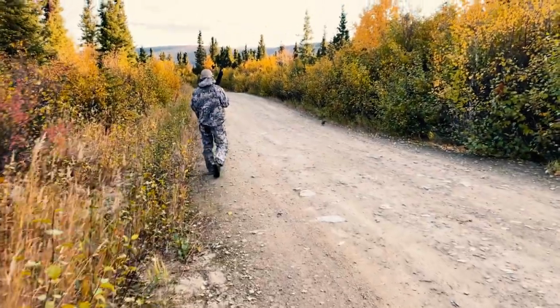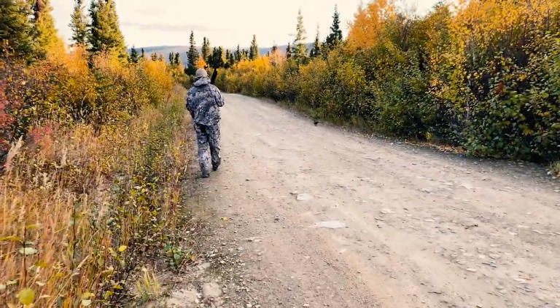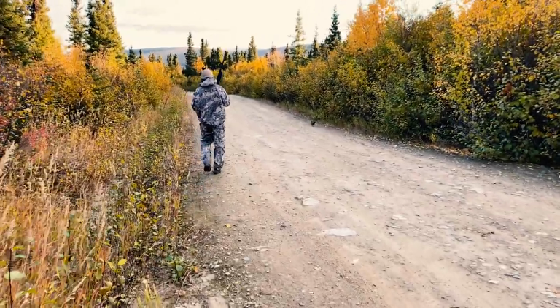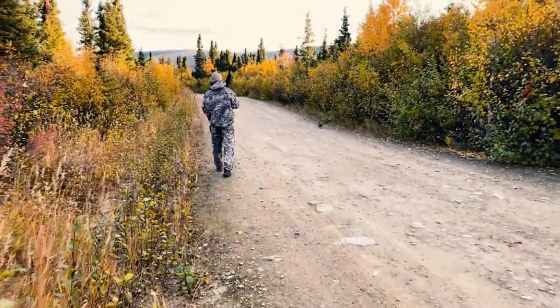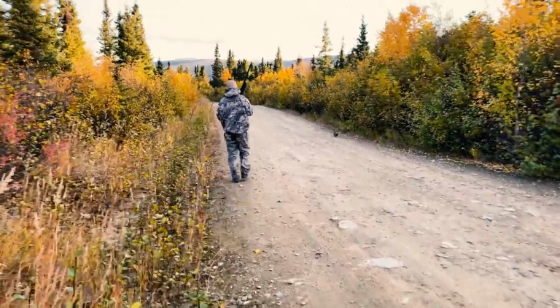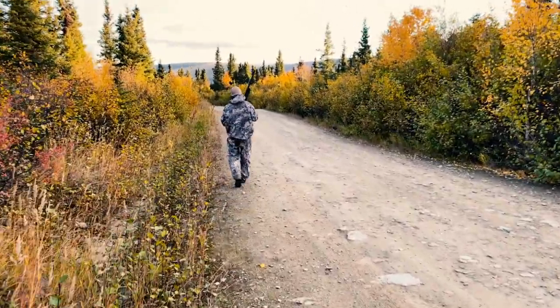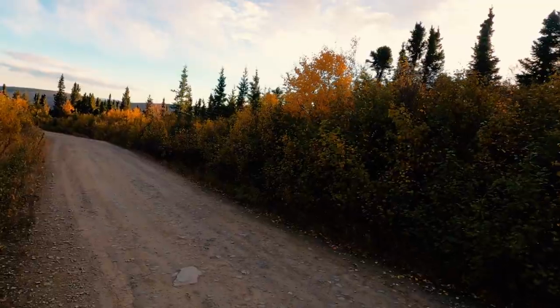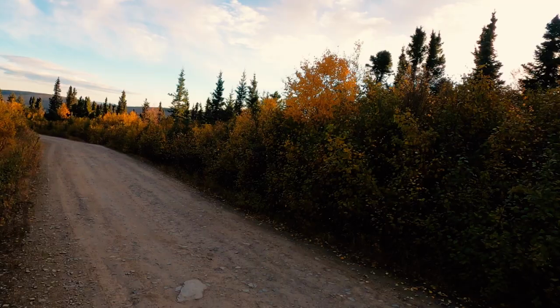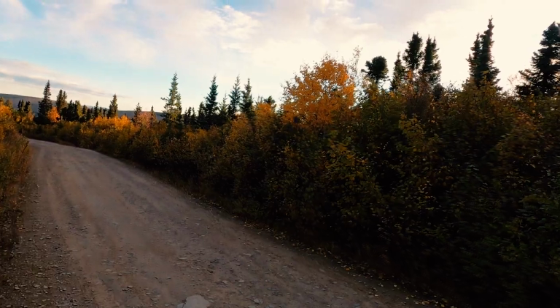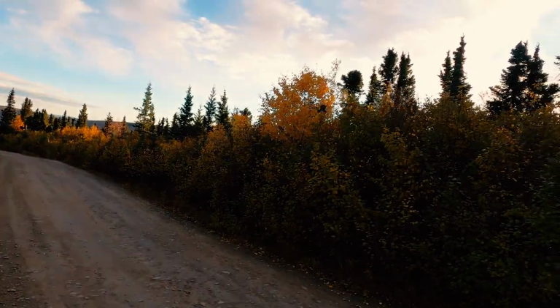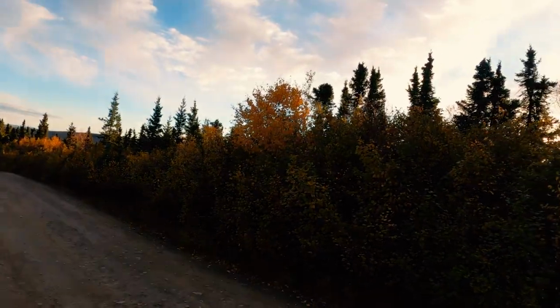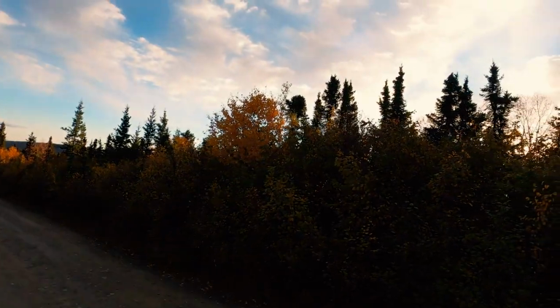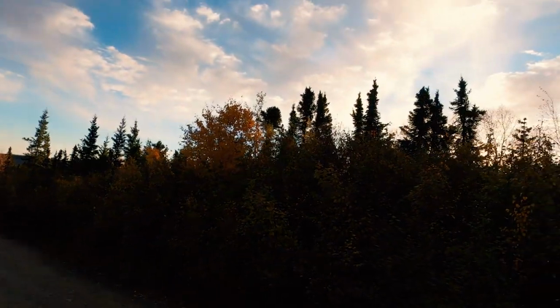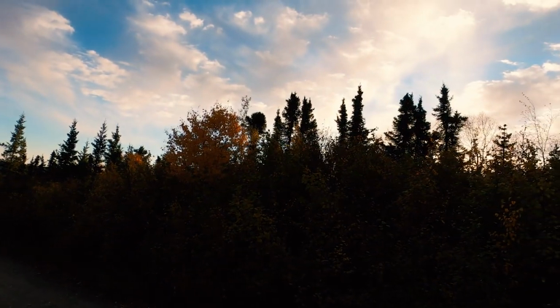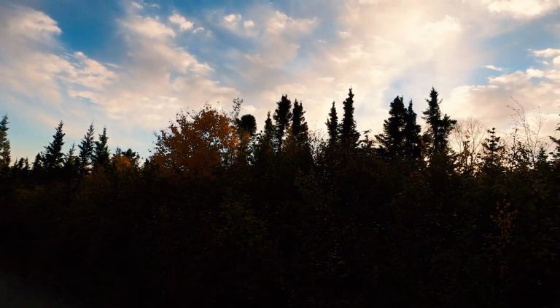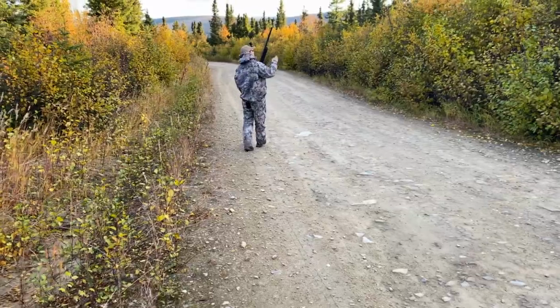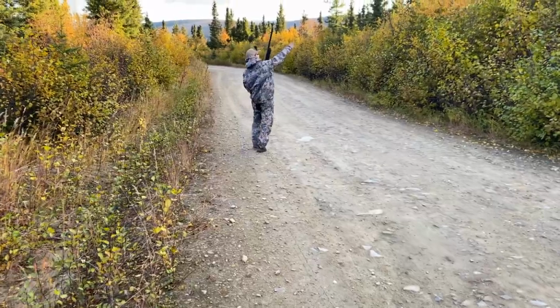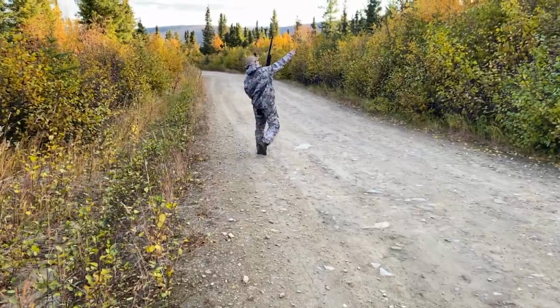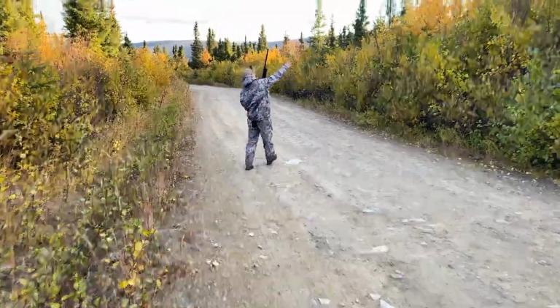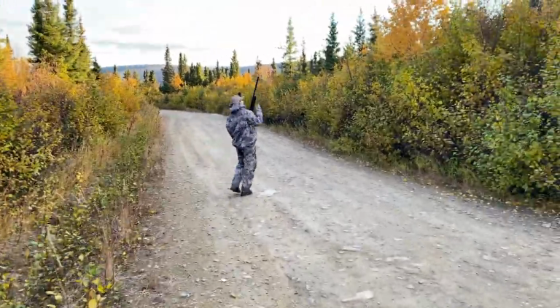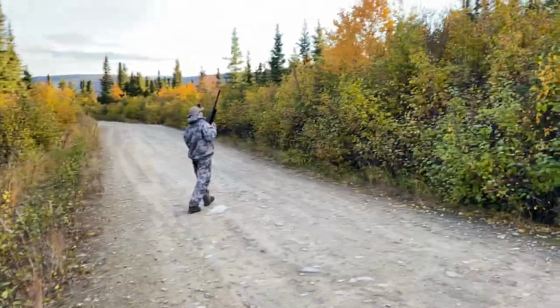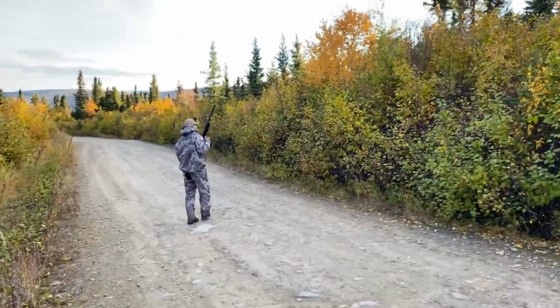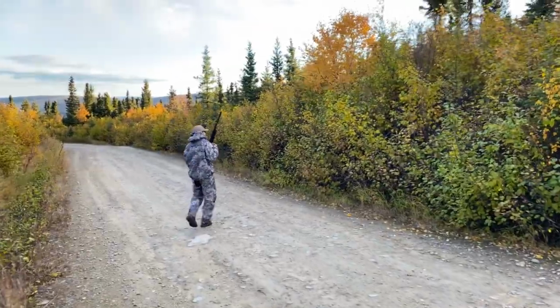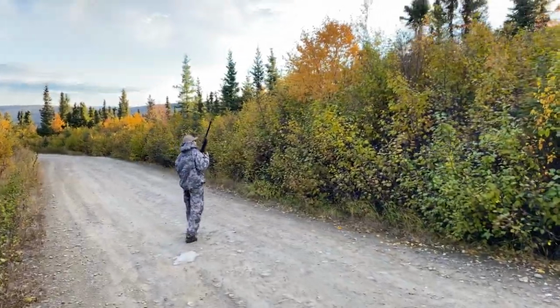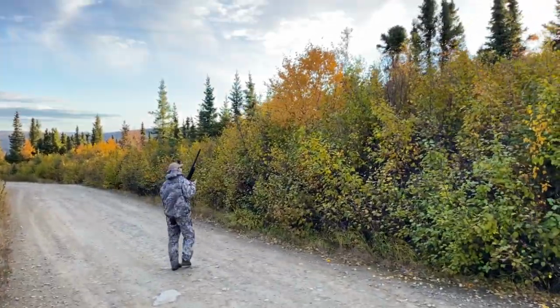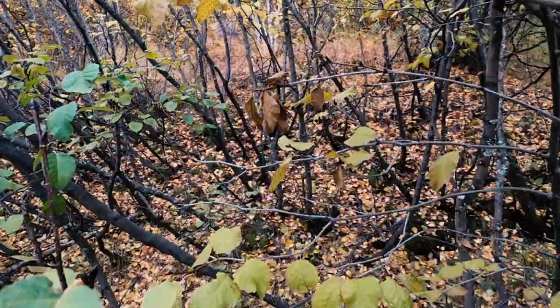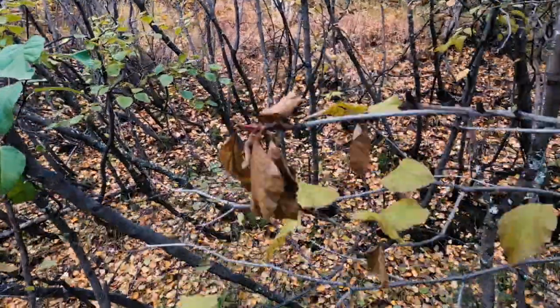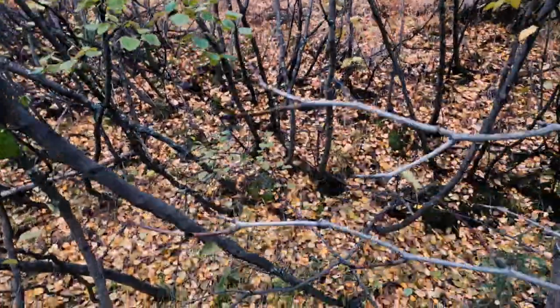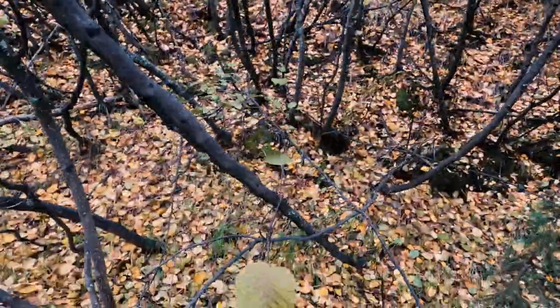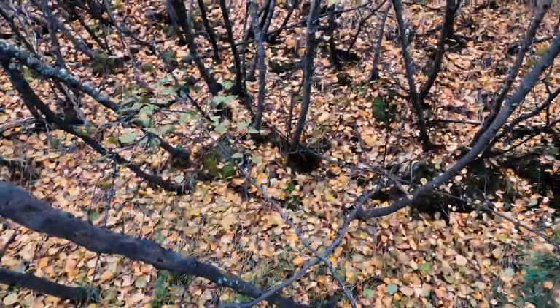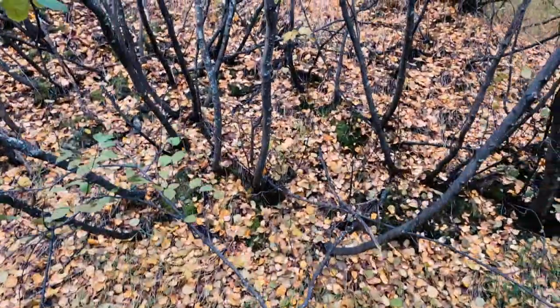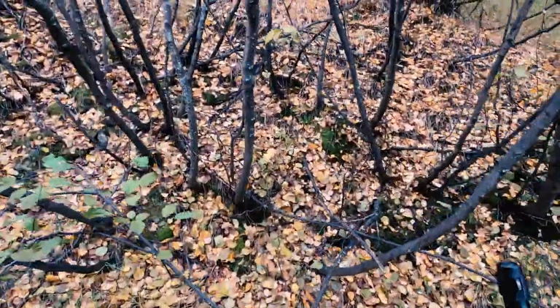Grouse come to the road to fill up on grit, so it makes it easy to spot them as you're driving. But it is unlawful to discharge a firearm on, from, or across the driven surface of the road. So my plan was to push this flock into the scrub and then go in after them.